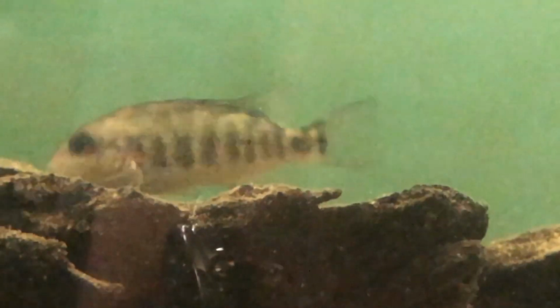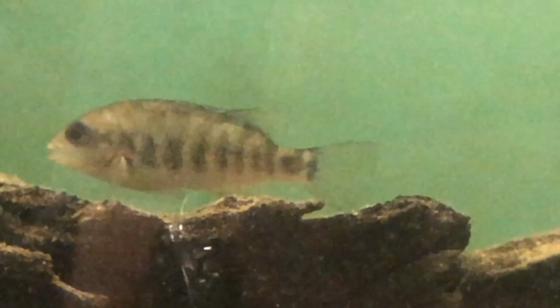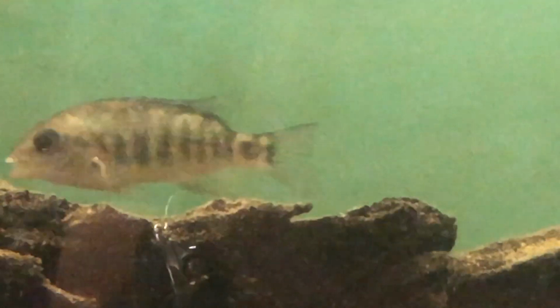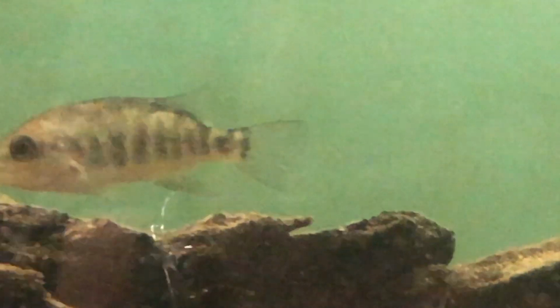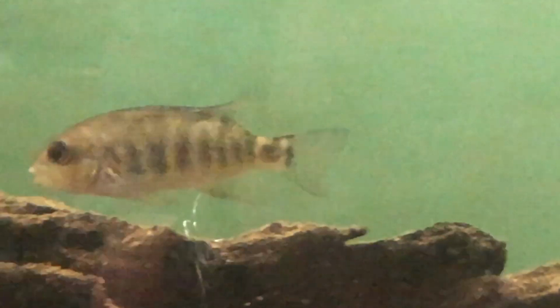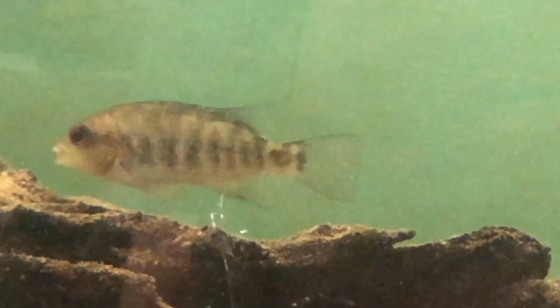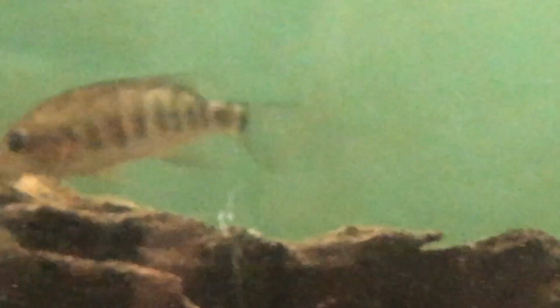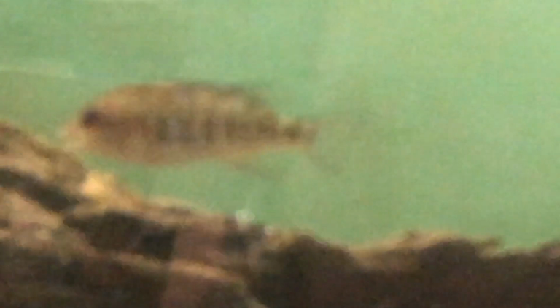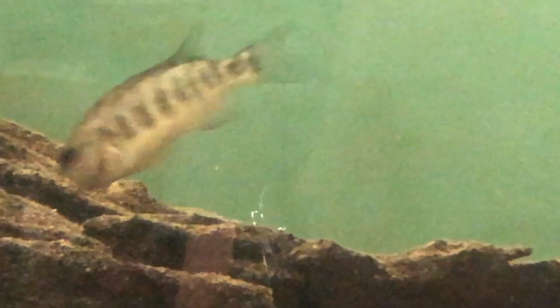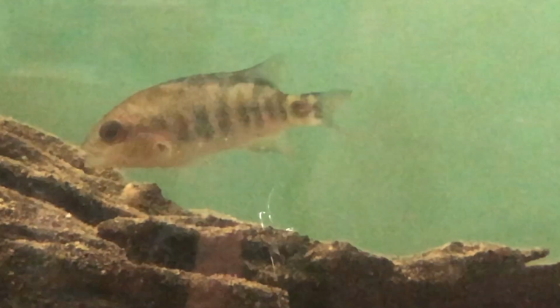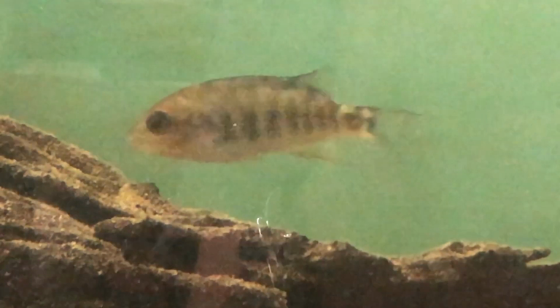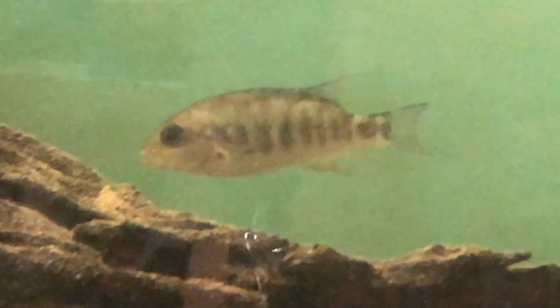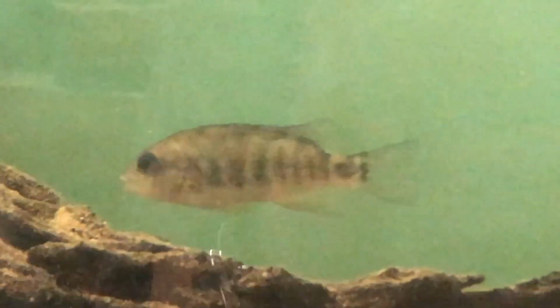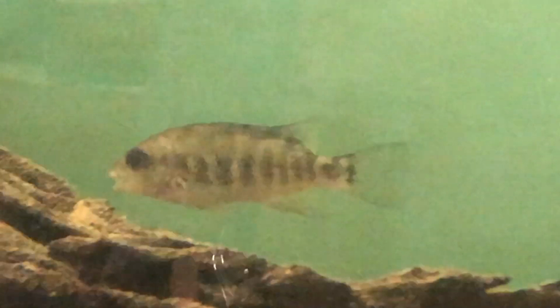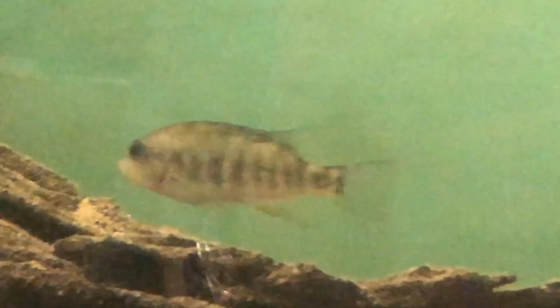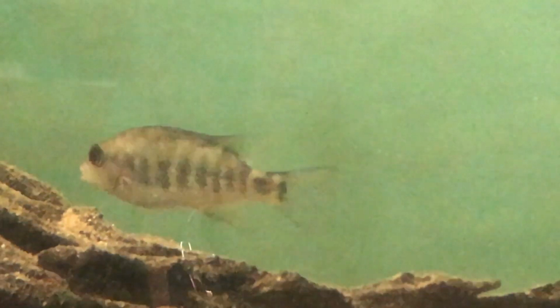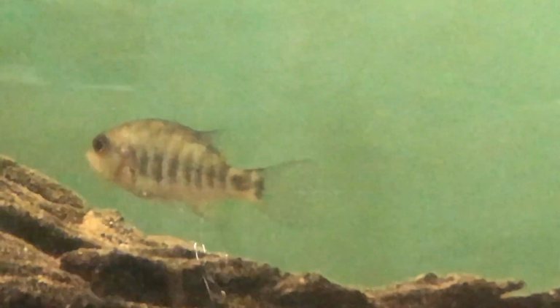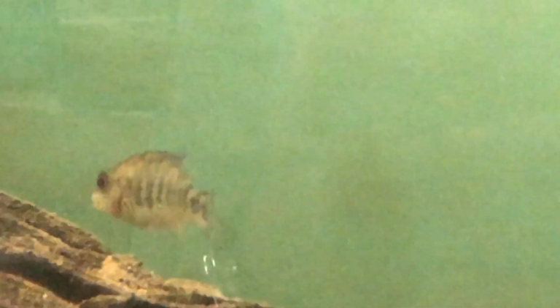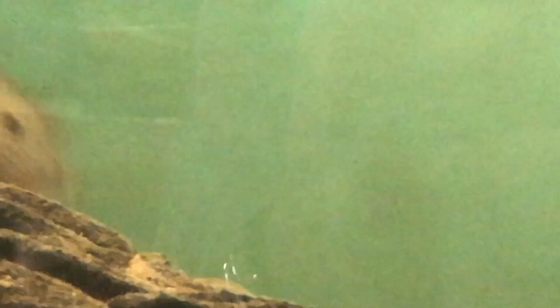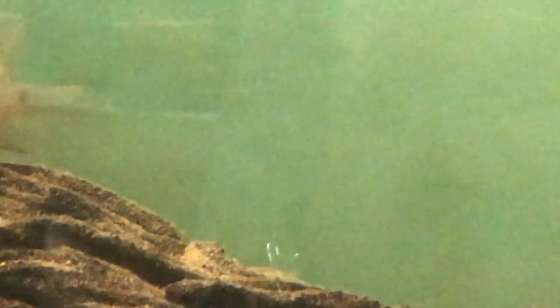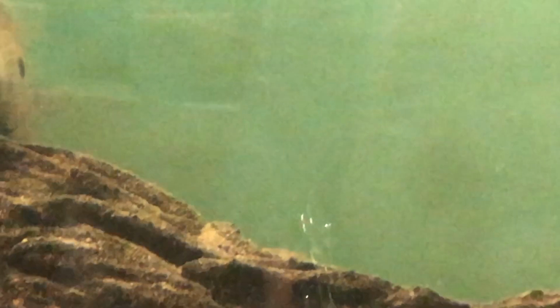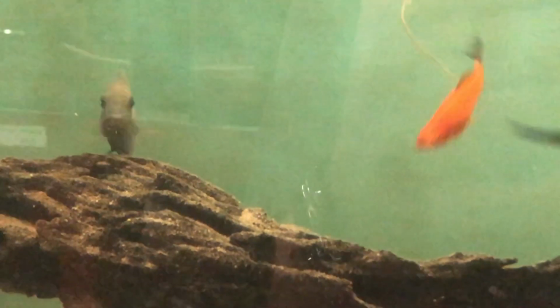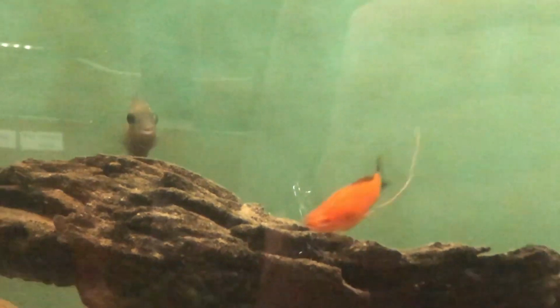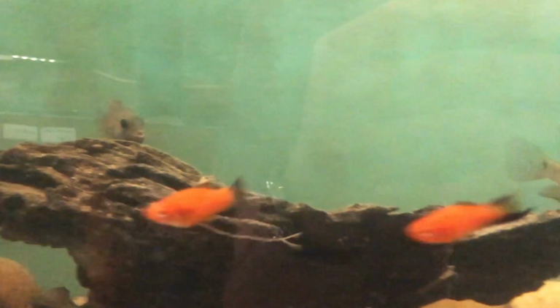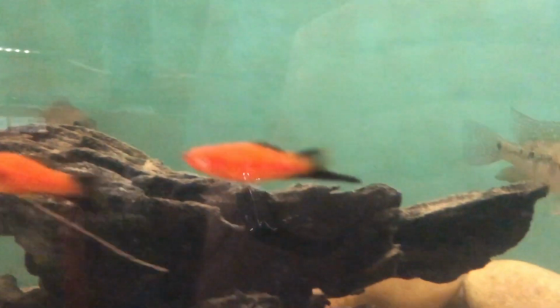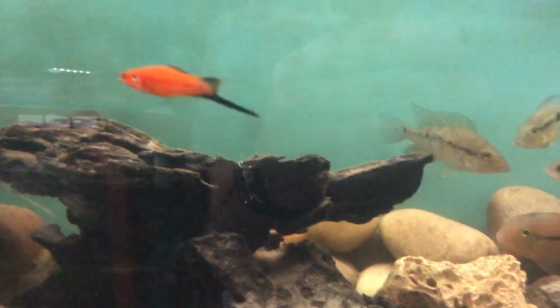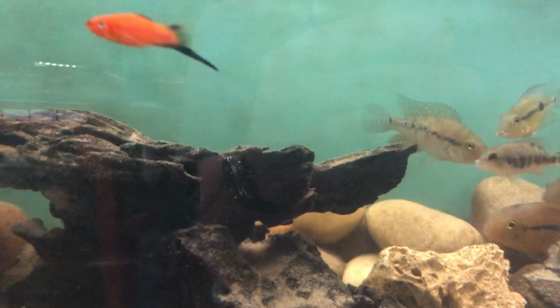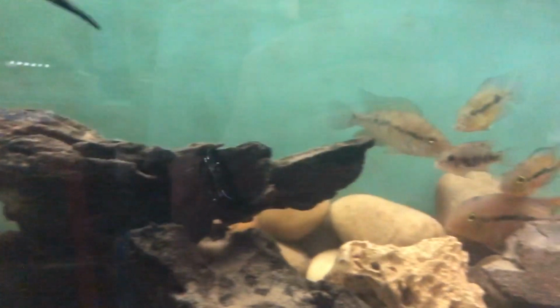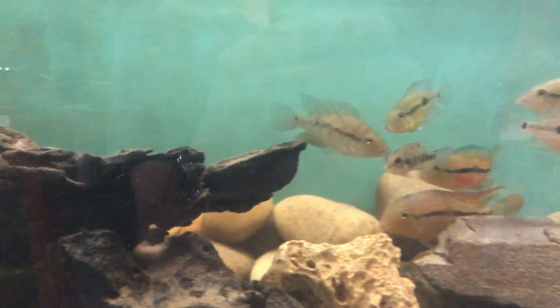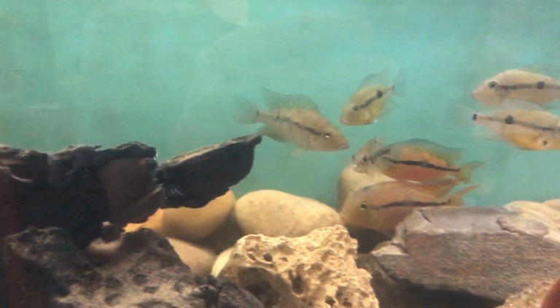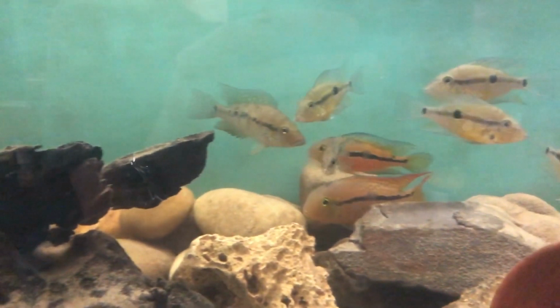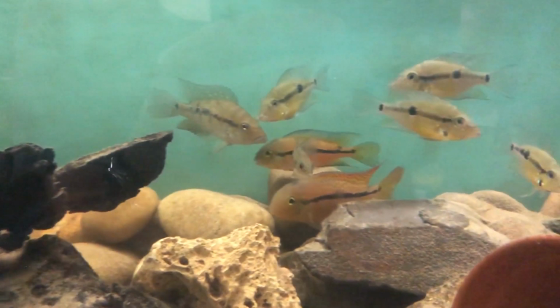They are an intelligent species and can recognise their owner. Once you're standing in front of the tank feeding them, they come out readily waiting for food to be dropped in. But they can become quite timid and hide when strangers are around.